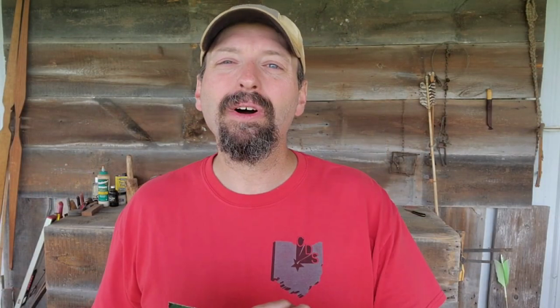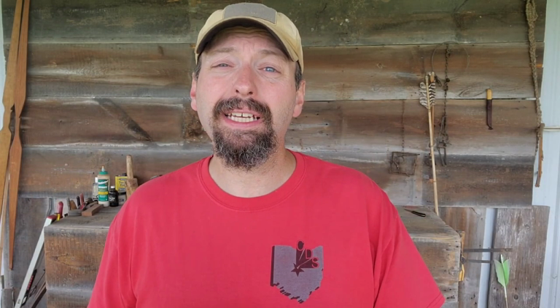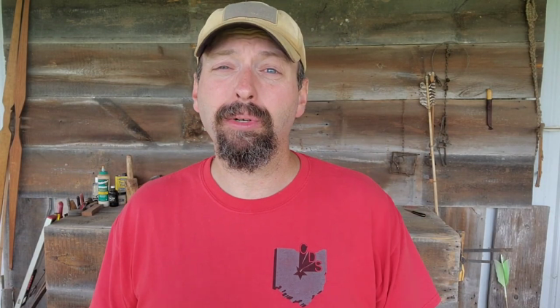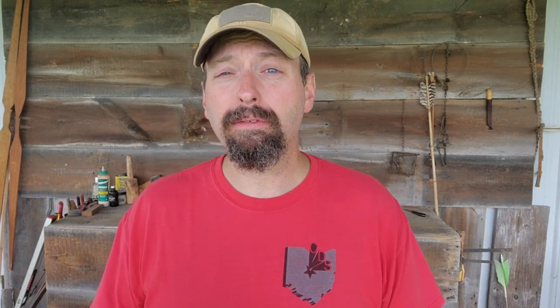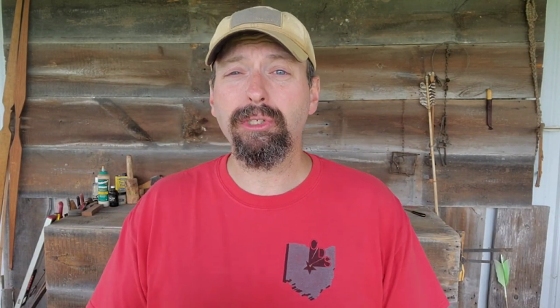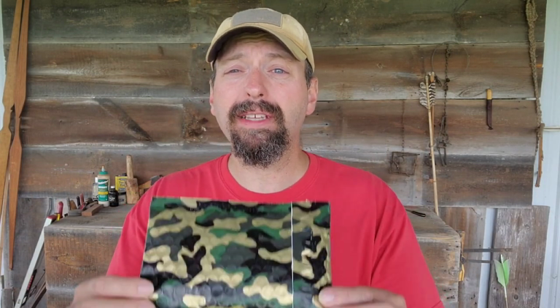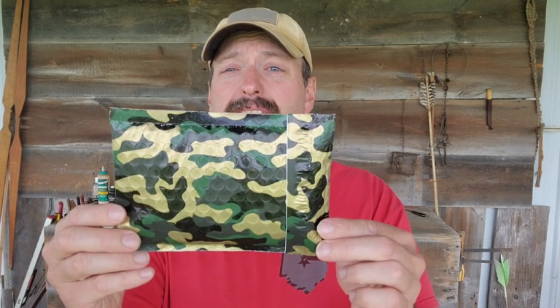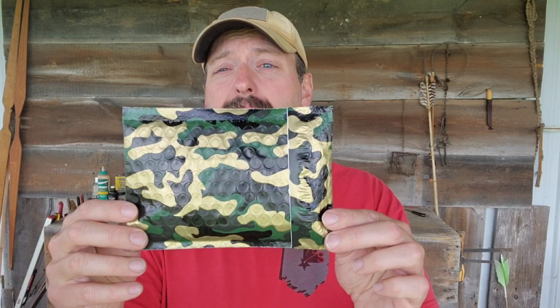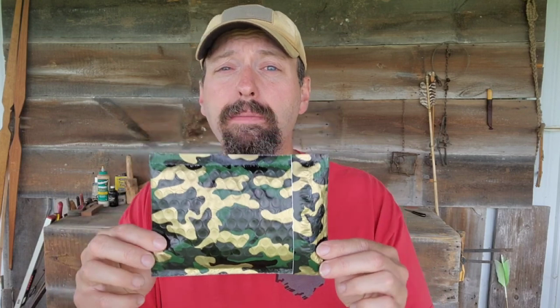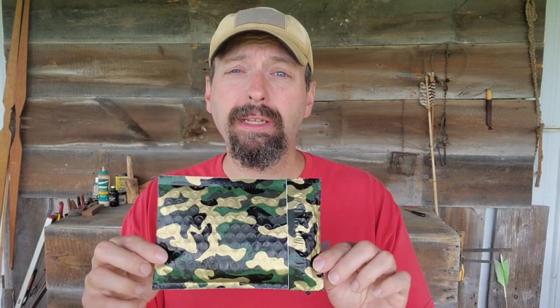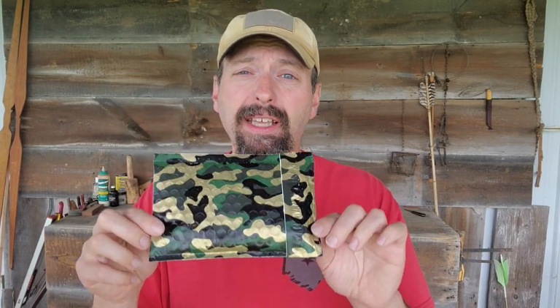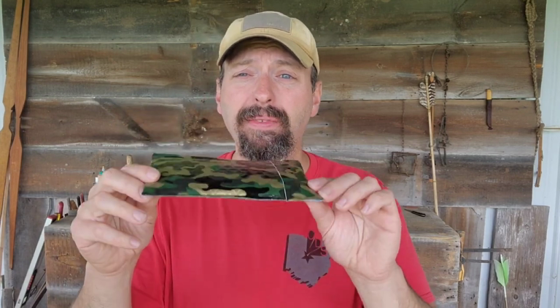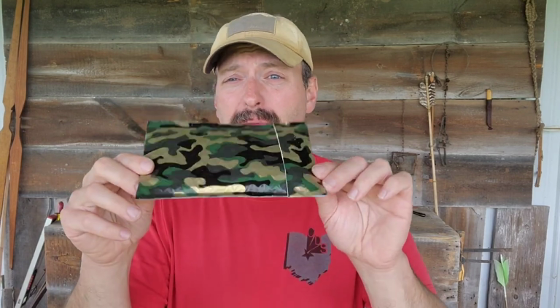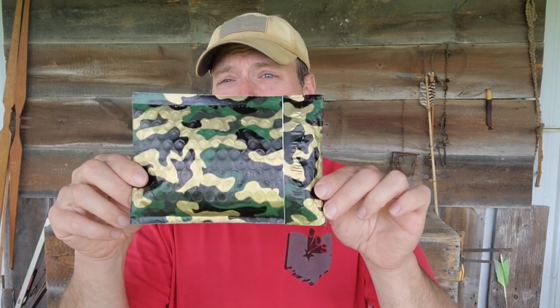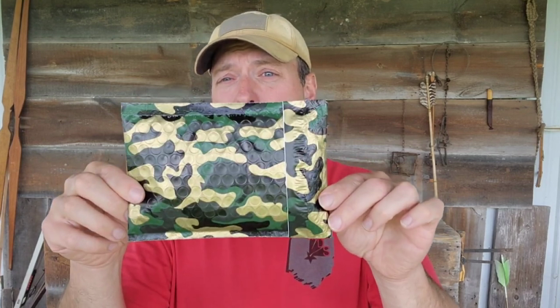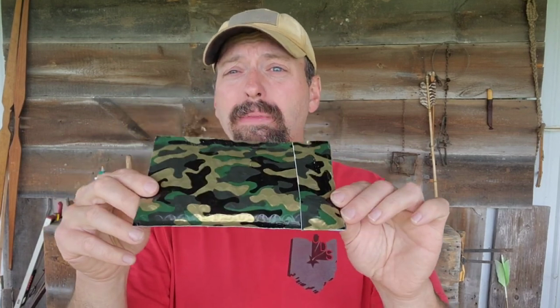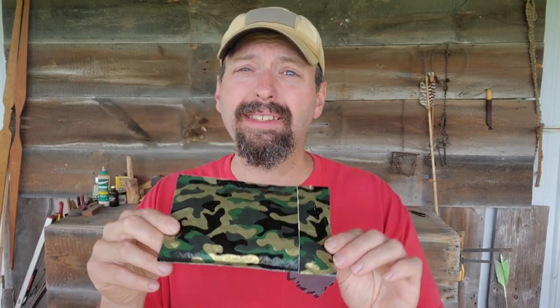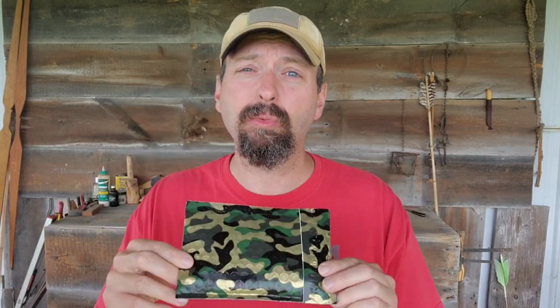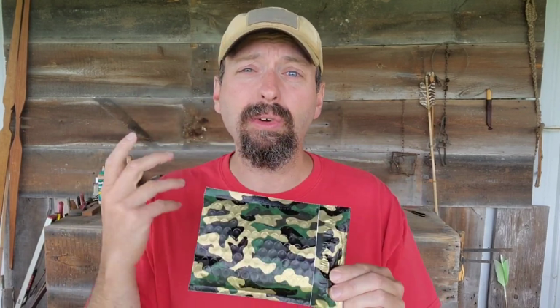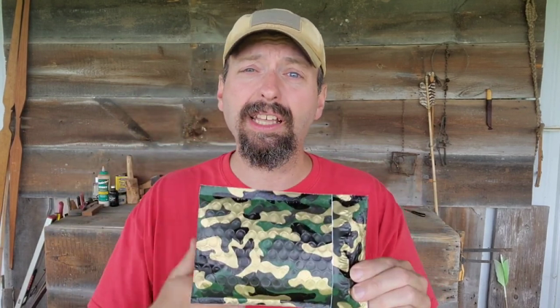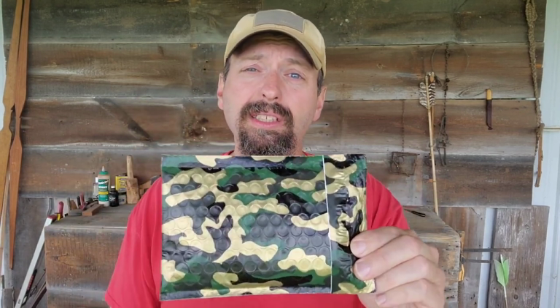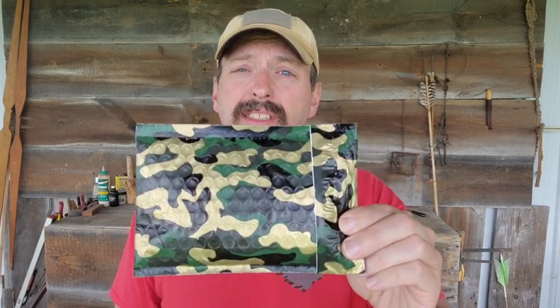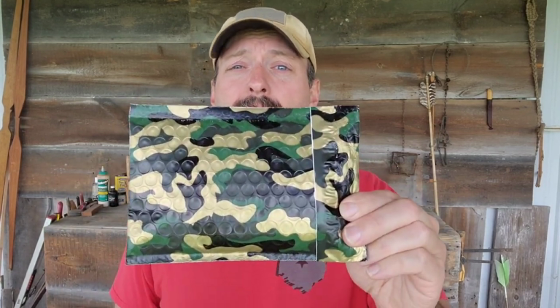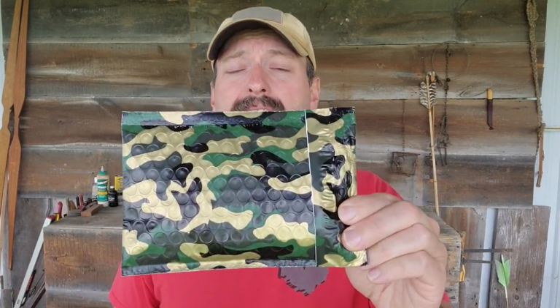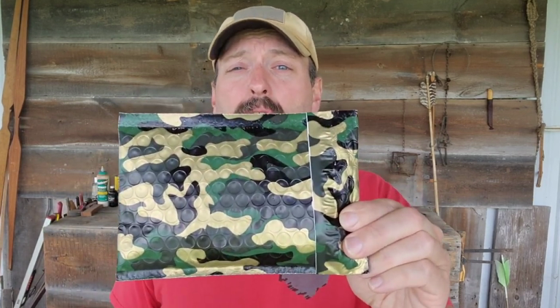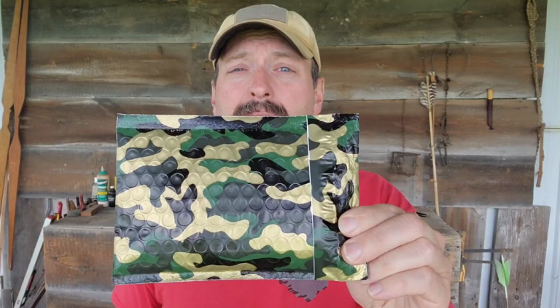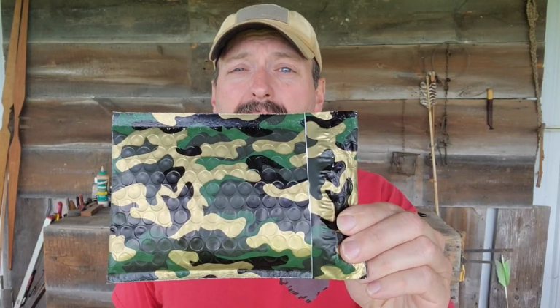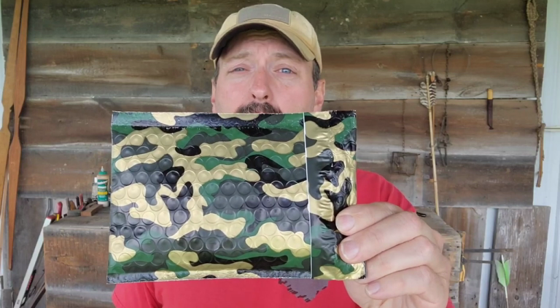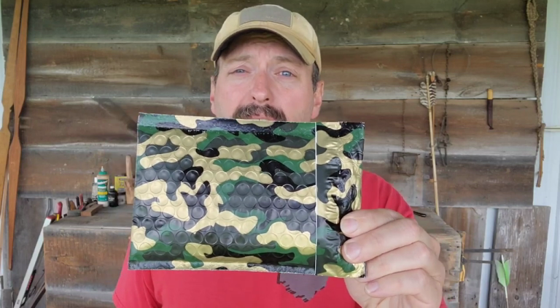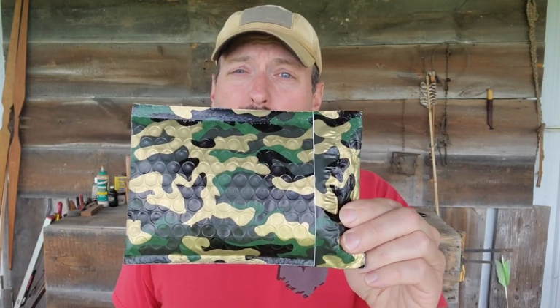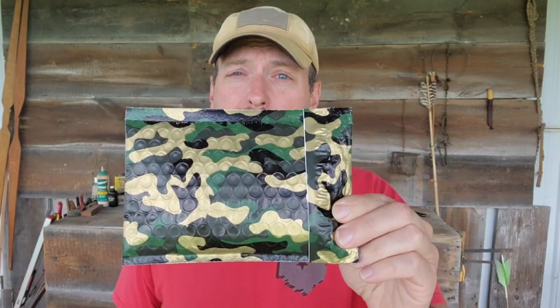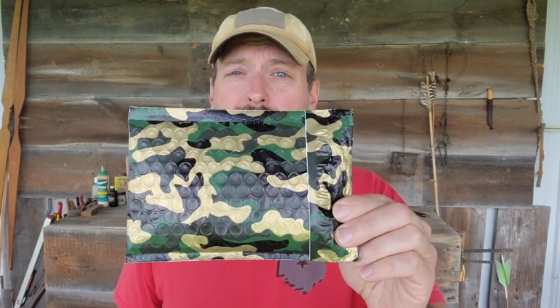Welcome back to Burning River Bushcraft. I just got an envelope in the mail today, and when we see an envelope like this, we know exactly what this is. It's time to open the Grim Workshop Tool of the Month Club.